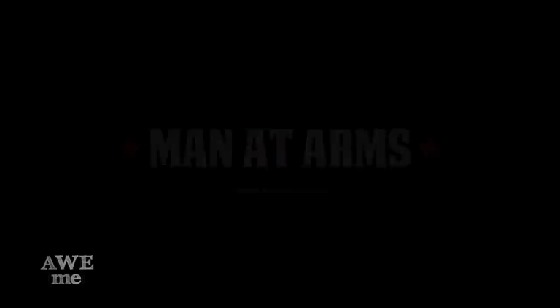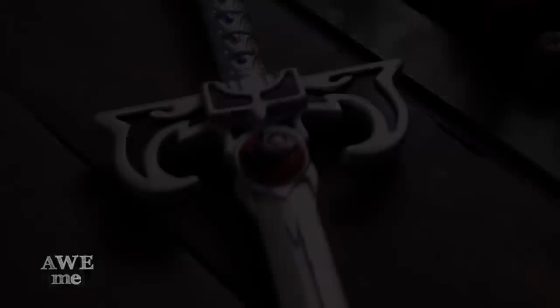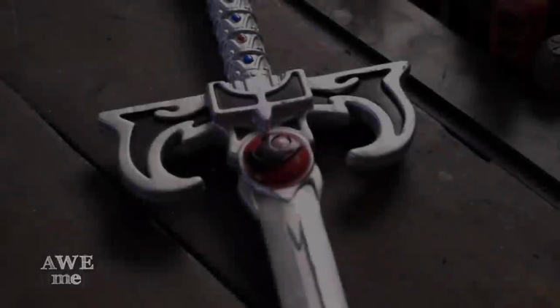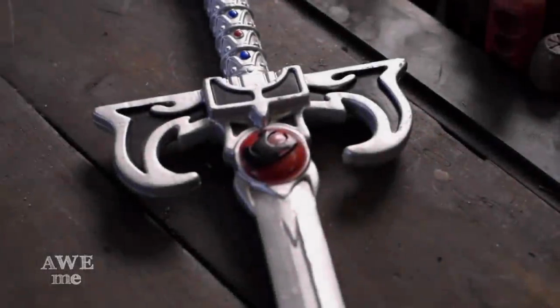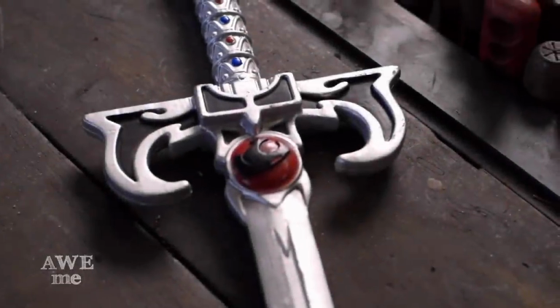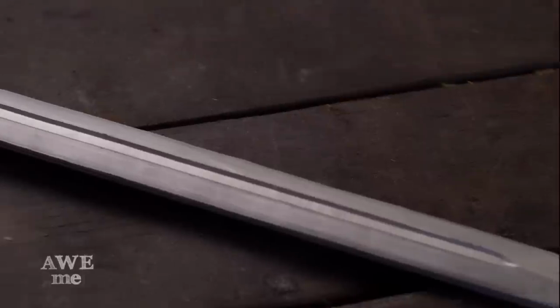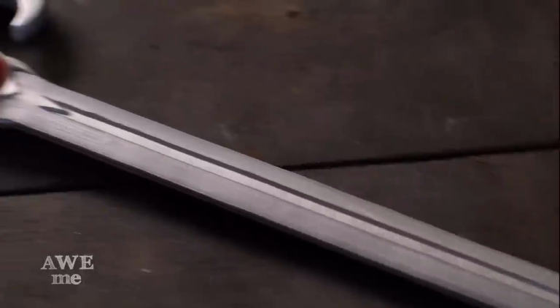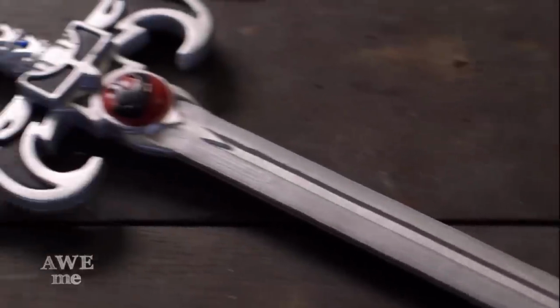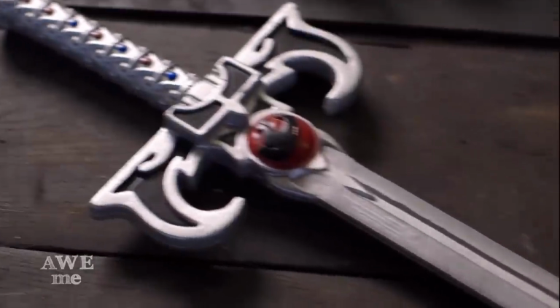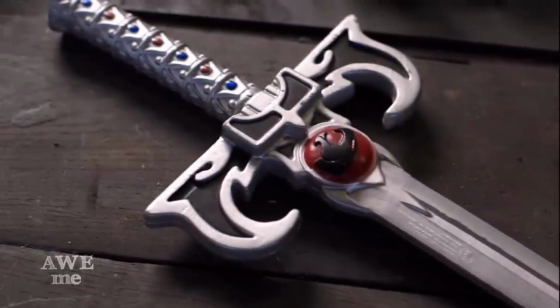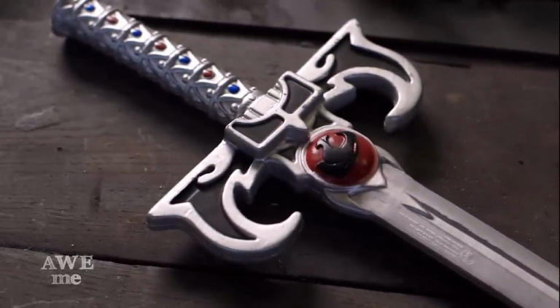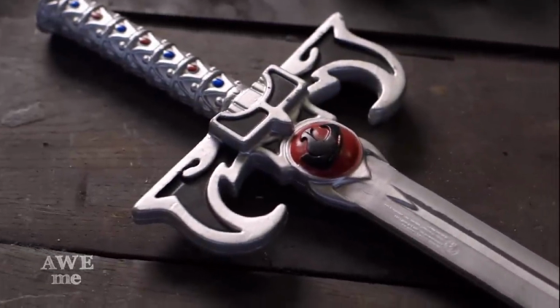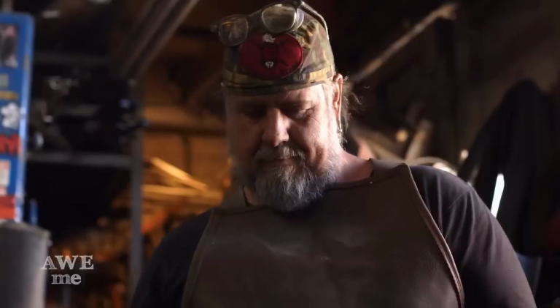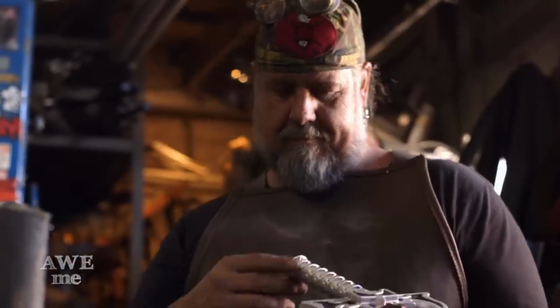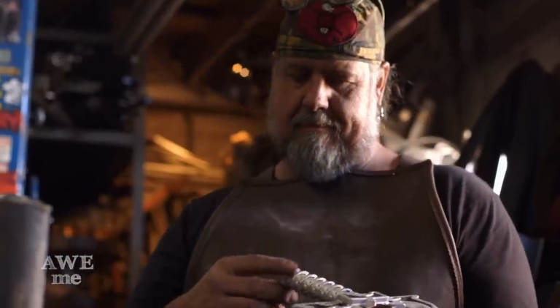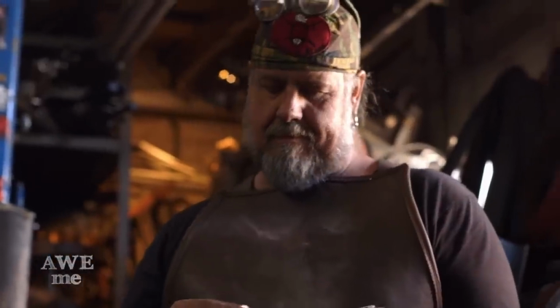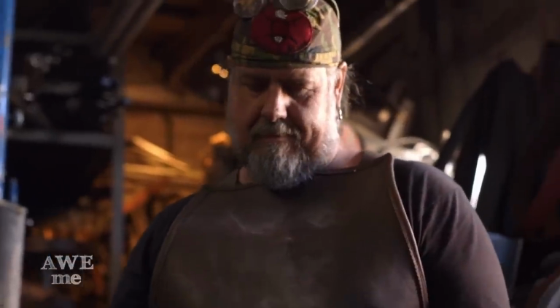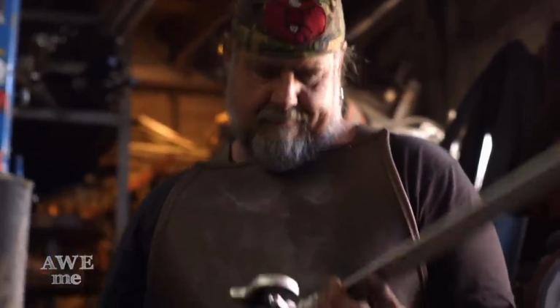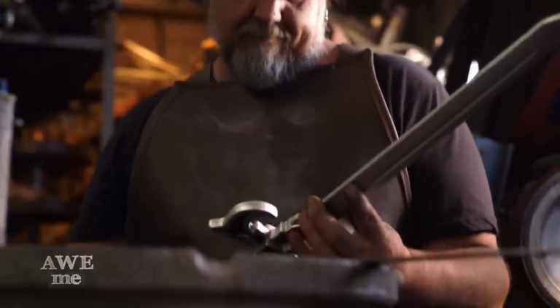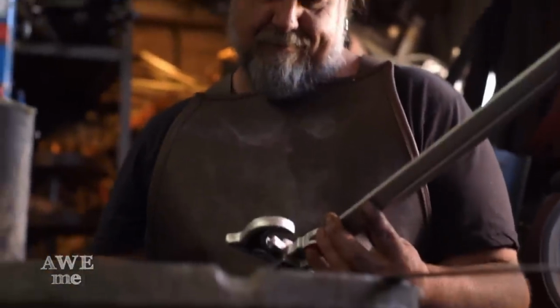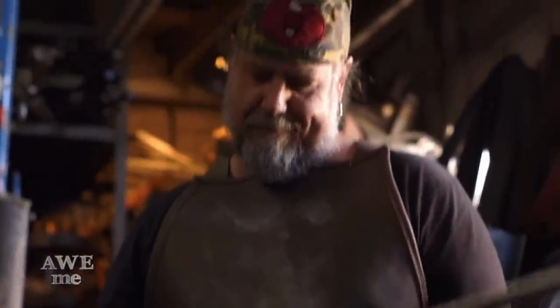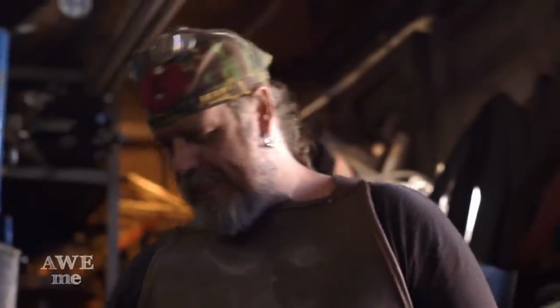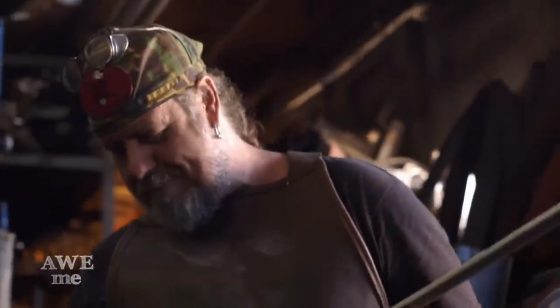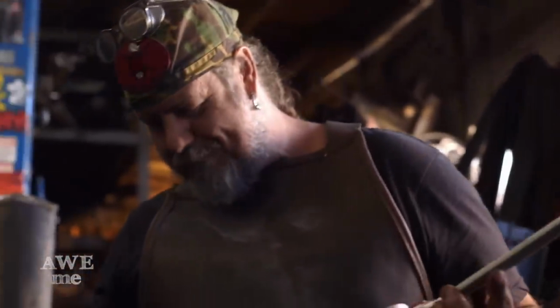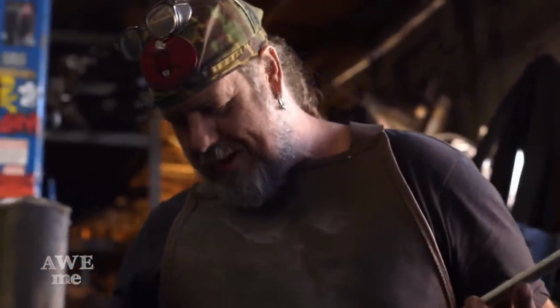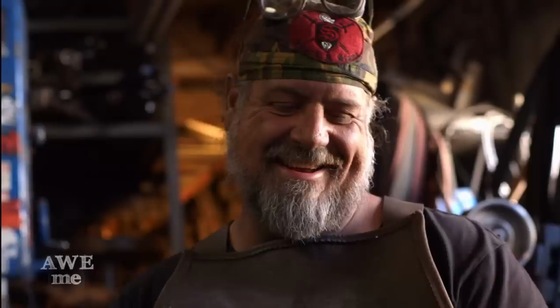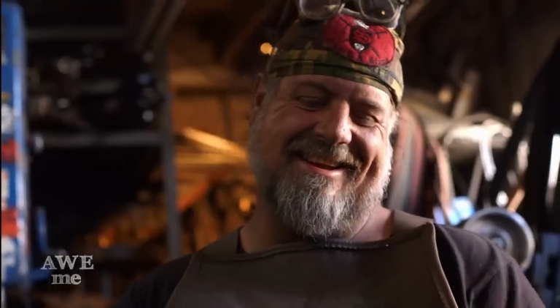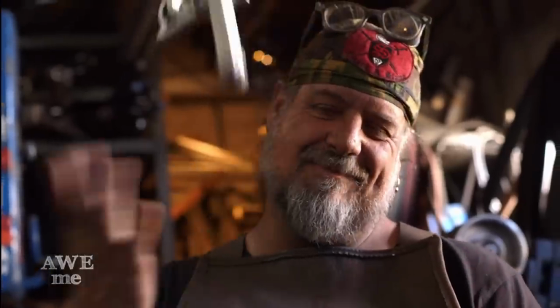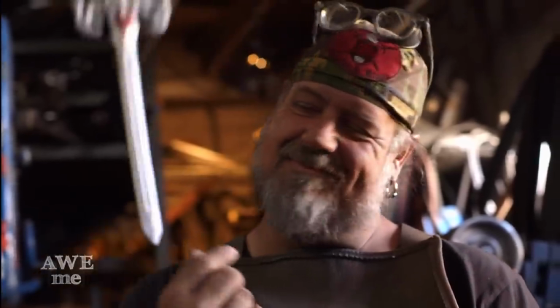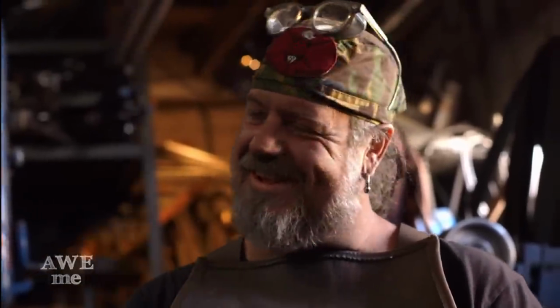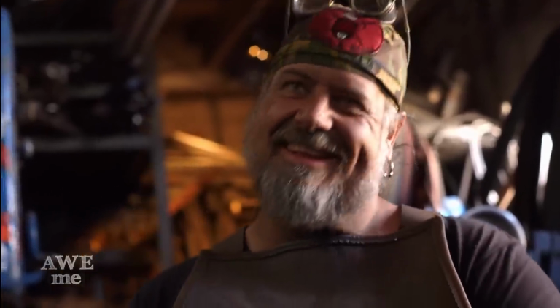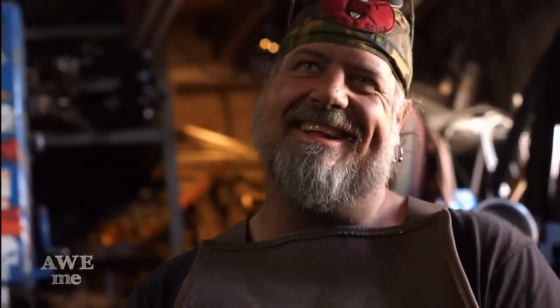I purchased the toy from a toy shop just to kind of match up. I'm making a real weapon and it's proportional to a man's hand as opposed to a child's hand that the toy sword was made for, so I scaled it up a bit.